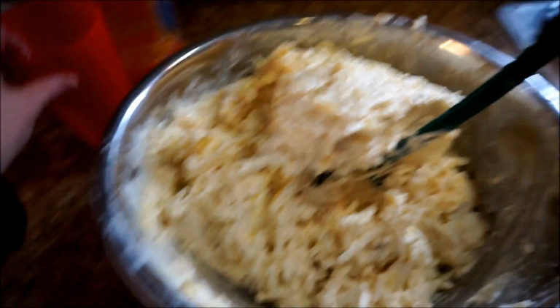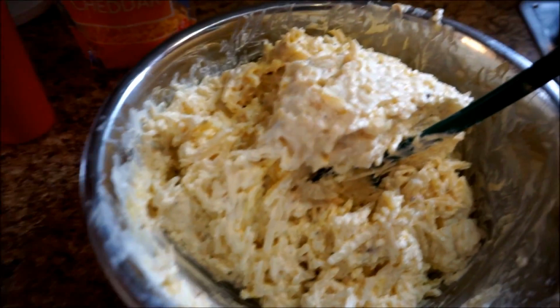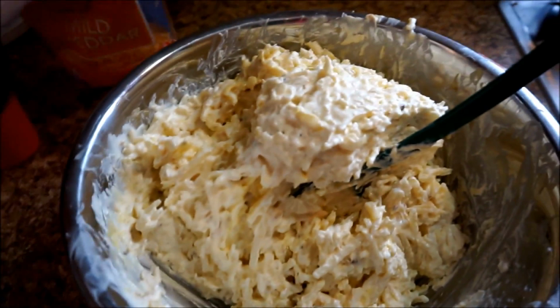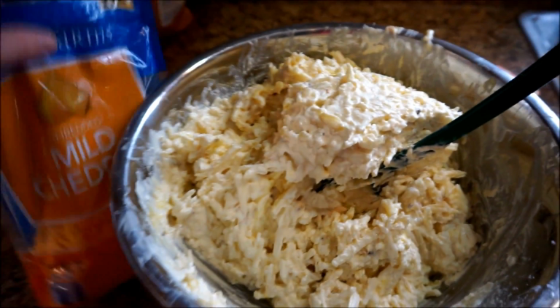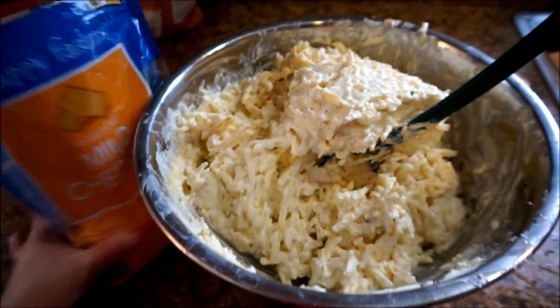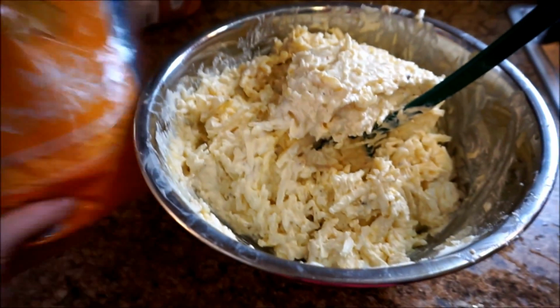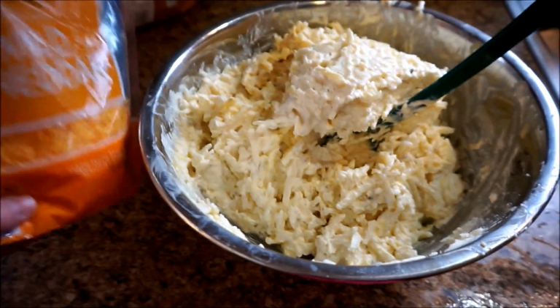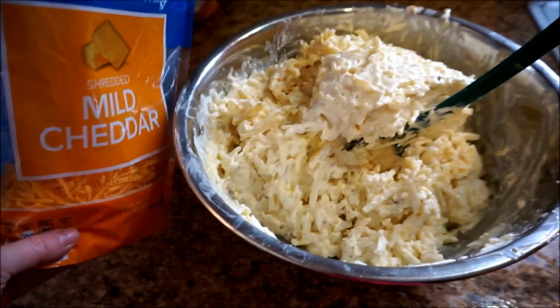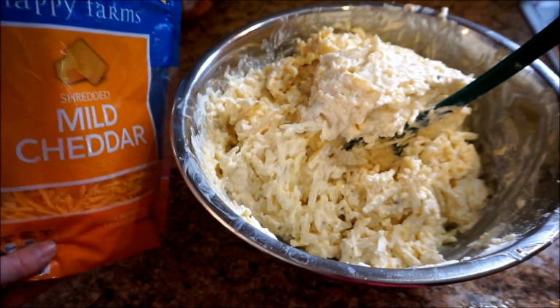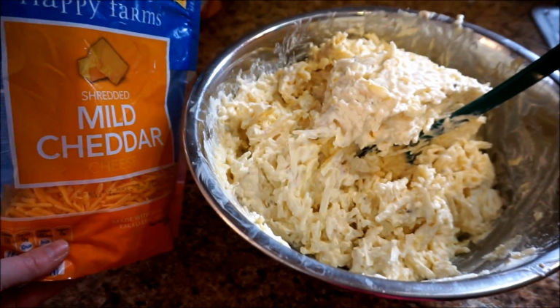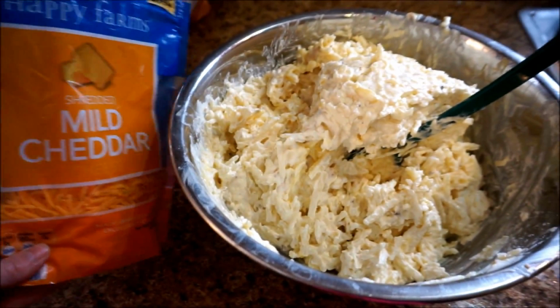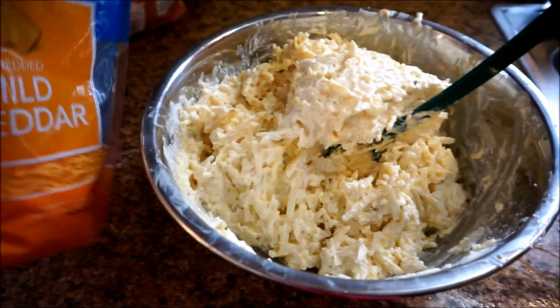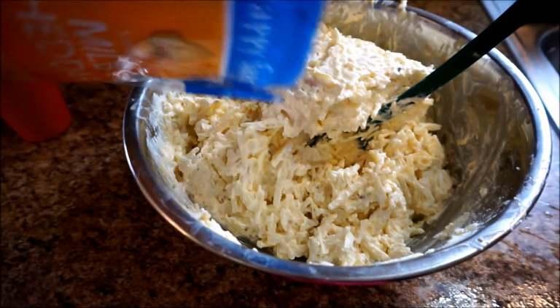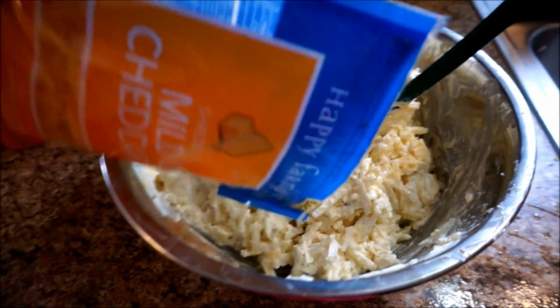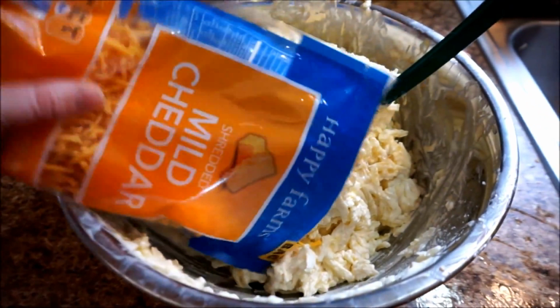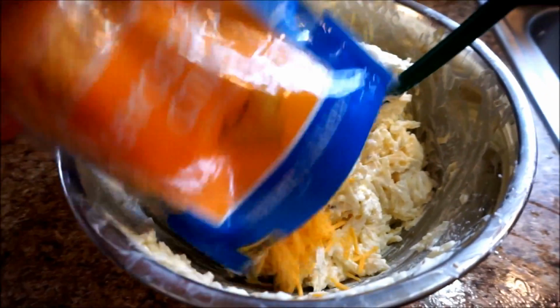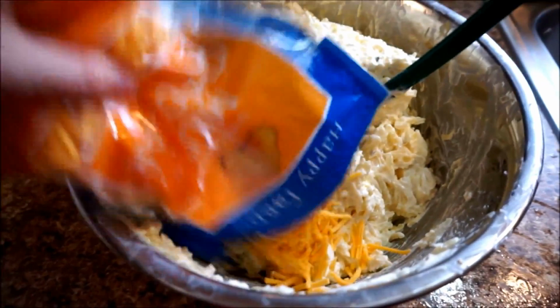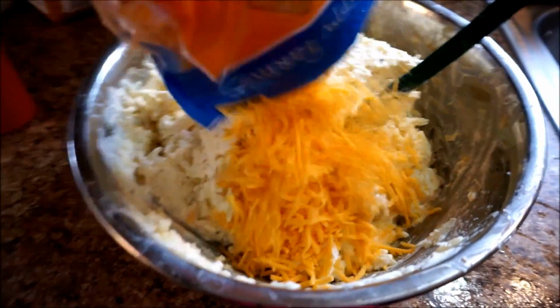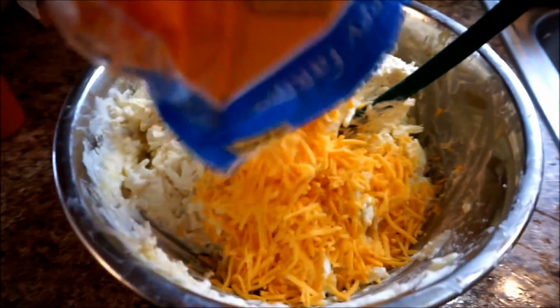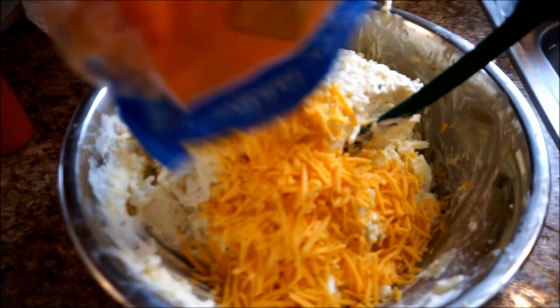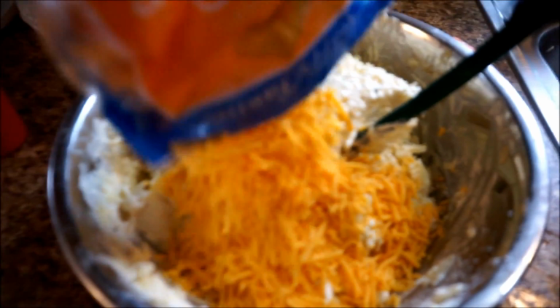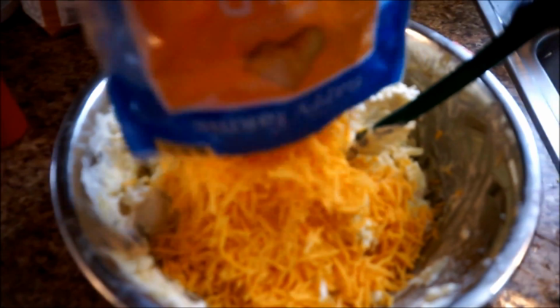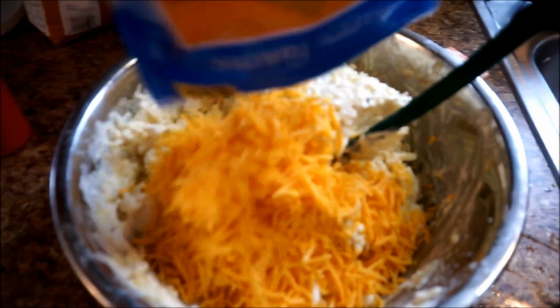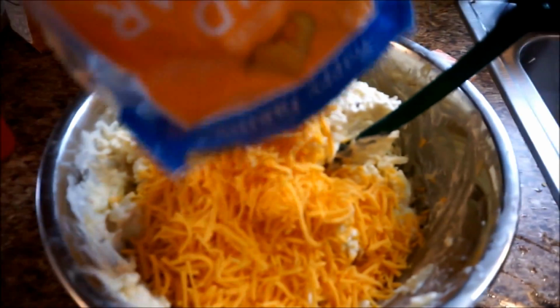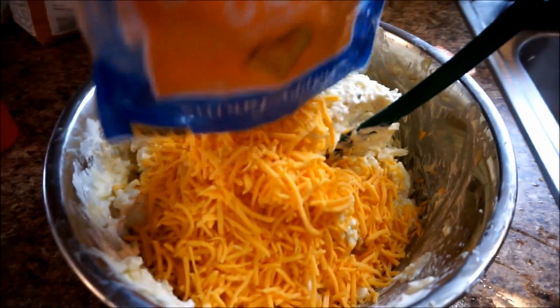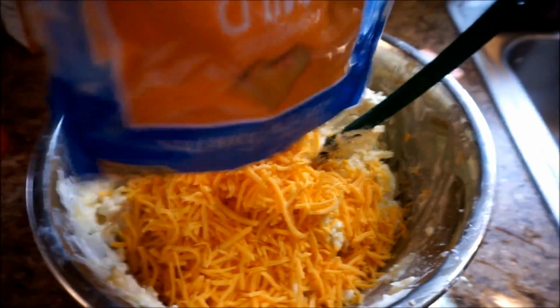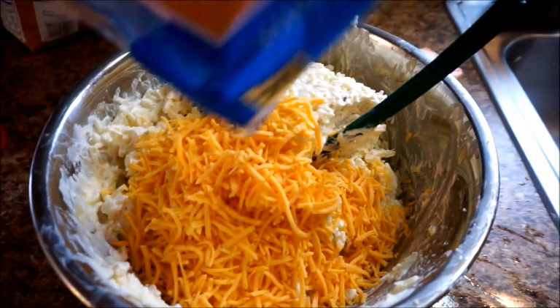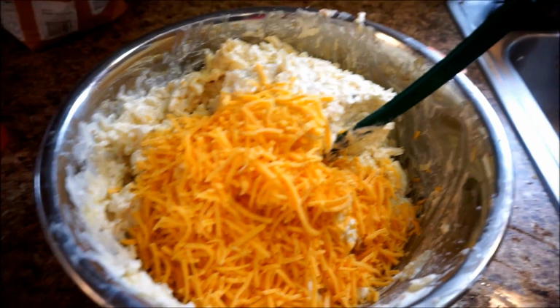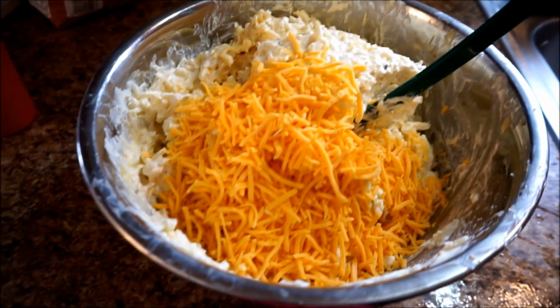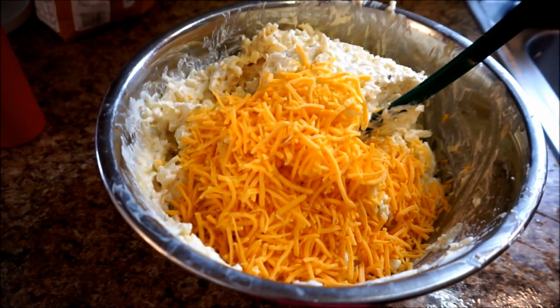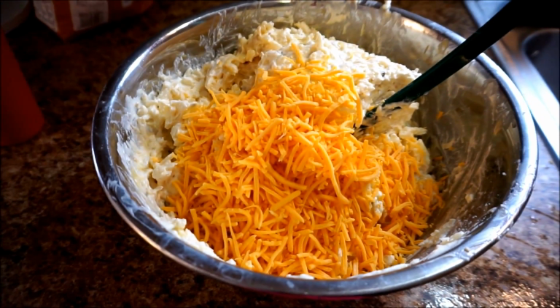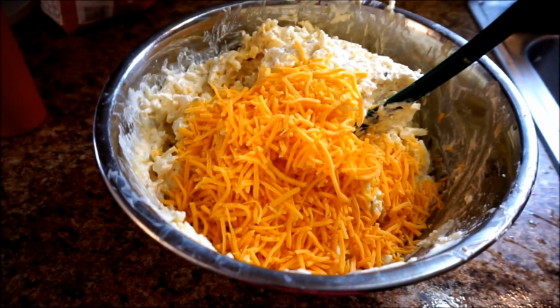Now that I've mixed the potatoes together, I'm going to put in about a cup and a half of cheddar cheese. Just sprinkle that in. I'll mix that together and we're almost done.